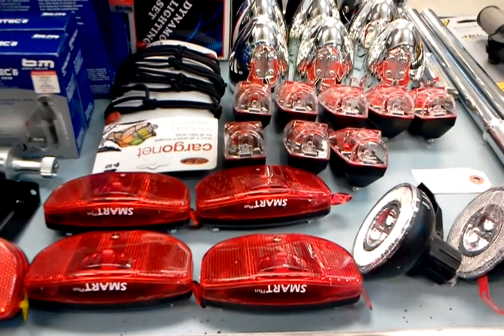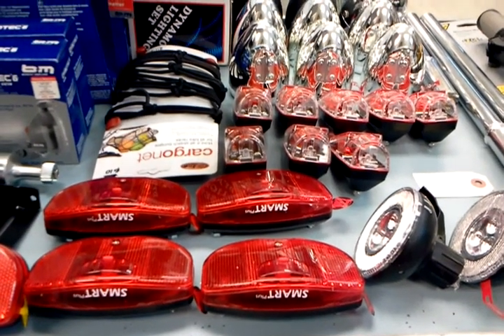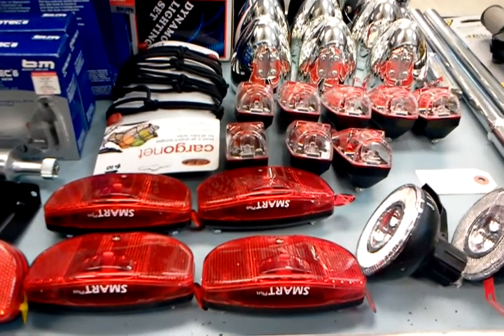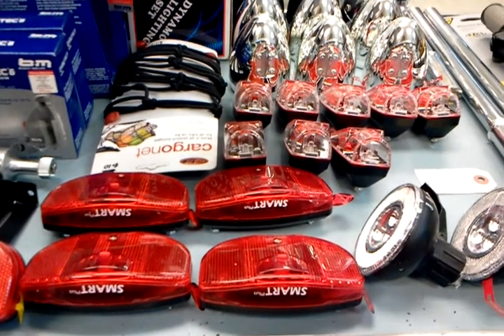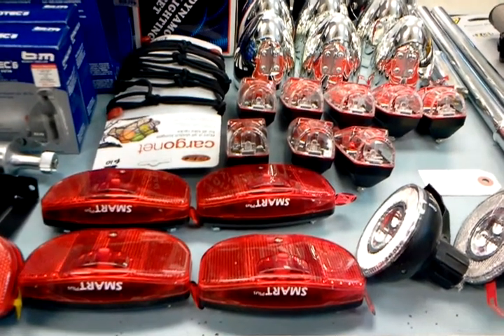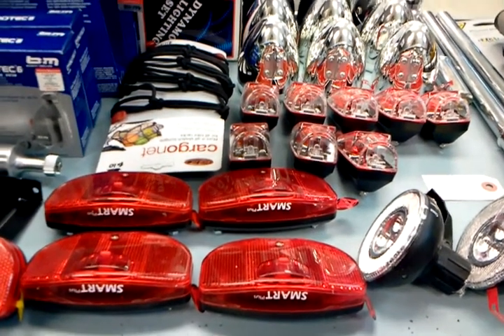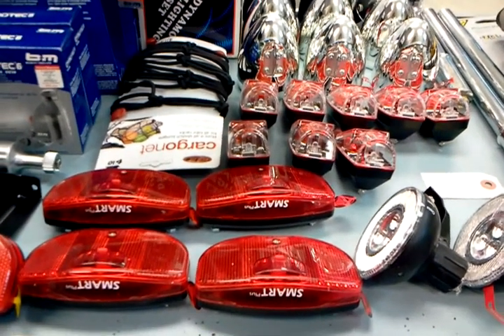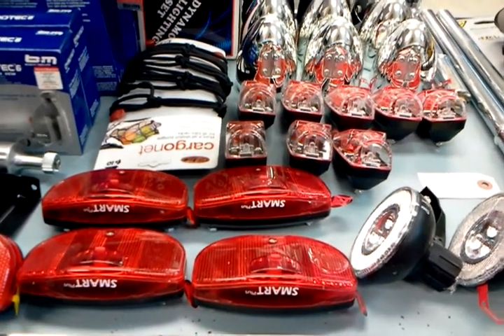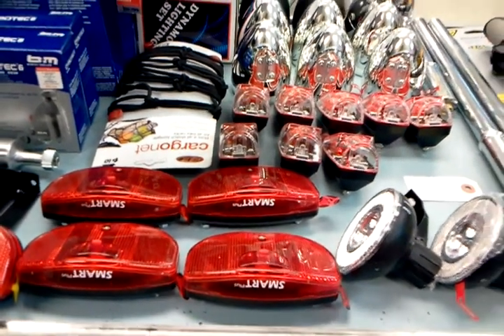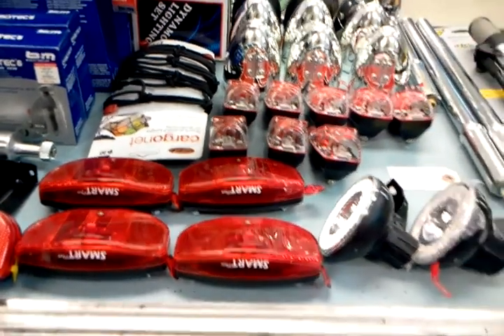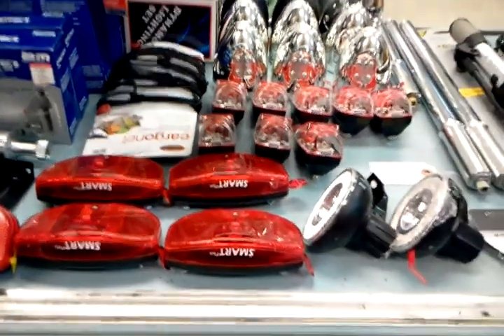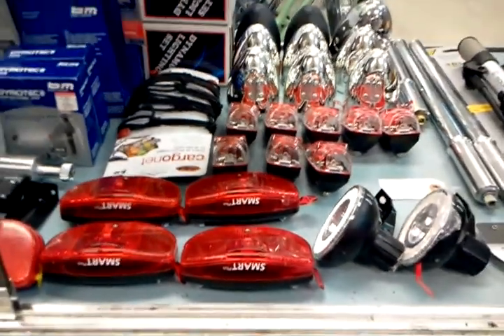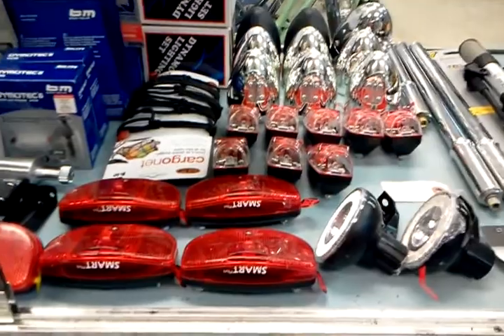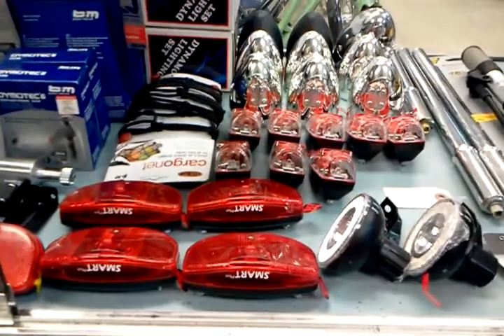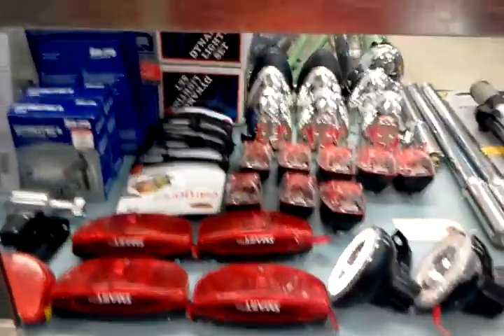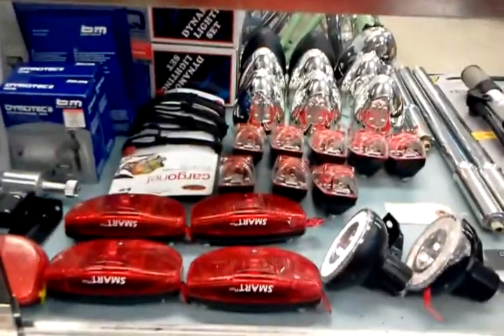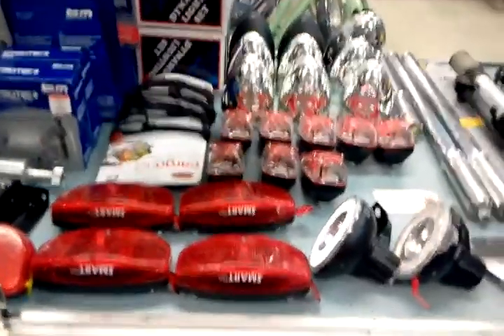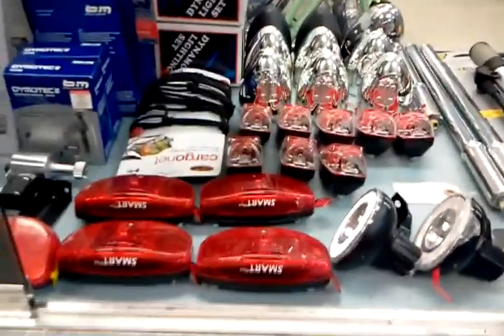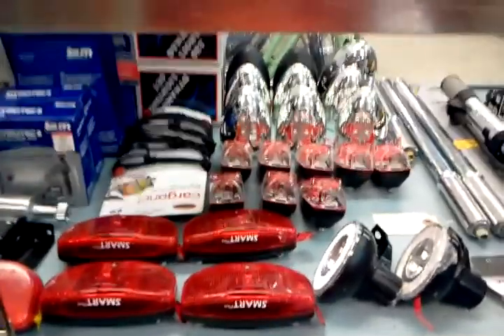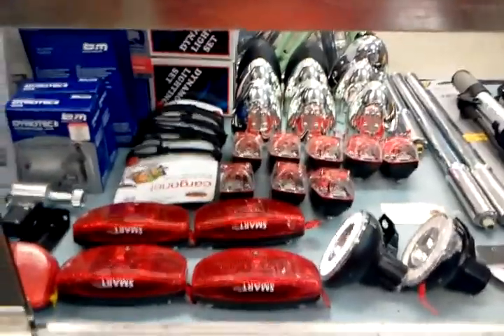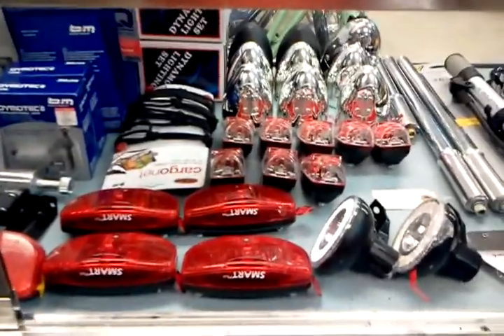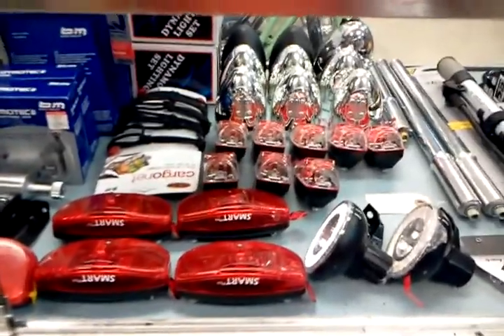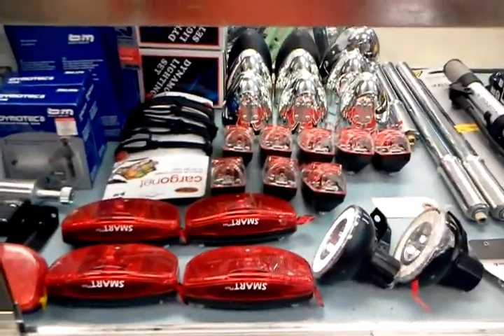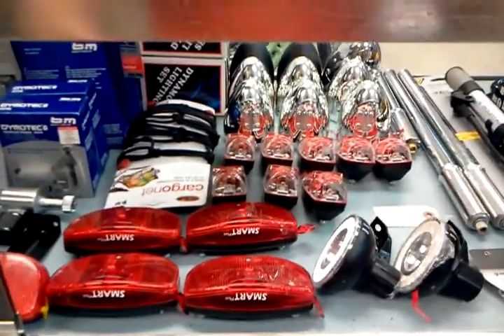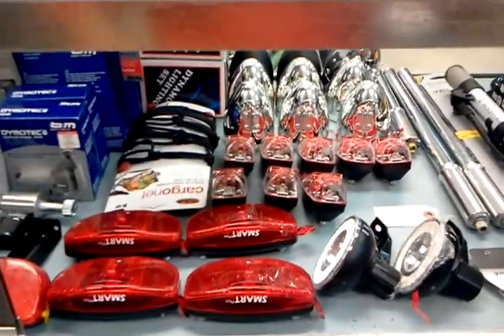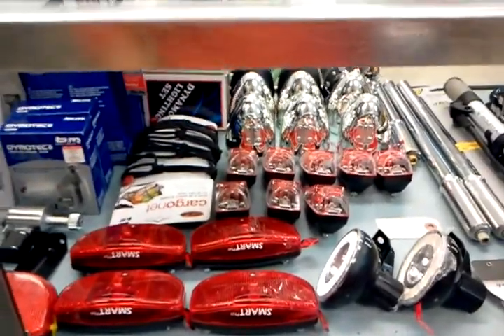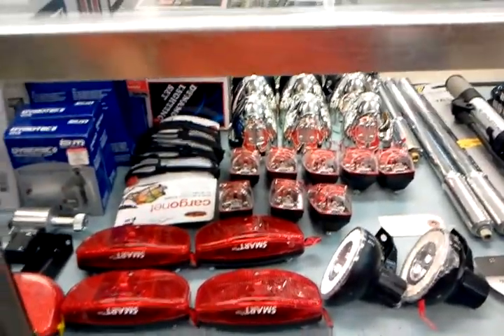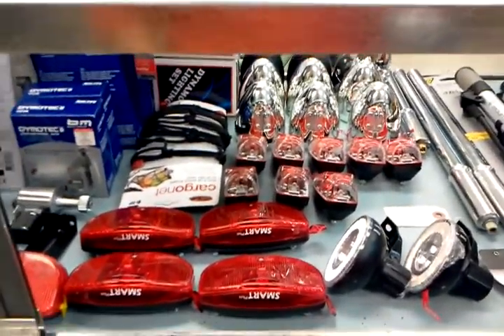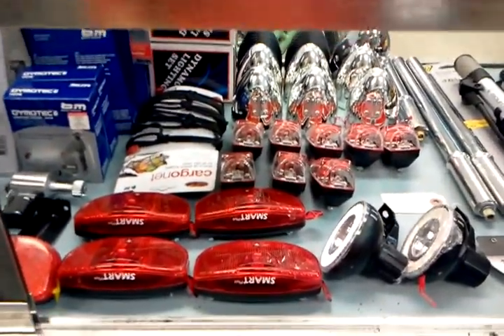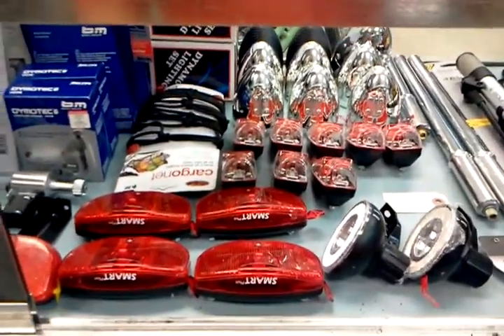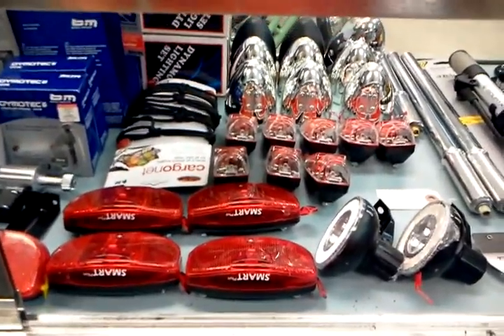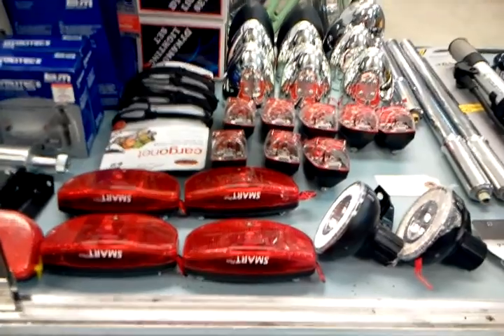Hey, this is Joseph with the Flying Pigeon Bike Shop, and I've zoomed in on some bike lights that have arrived here. Kind of unique — a lot of shops don't carry stuff like this, so I thought I'd show them off.